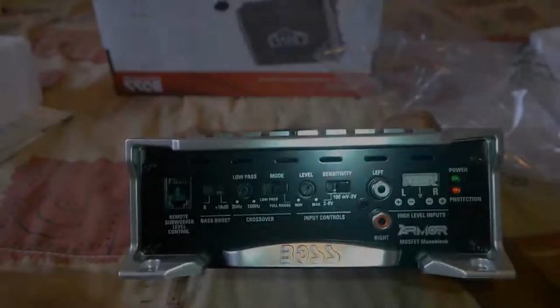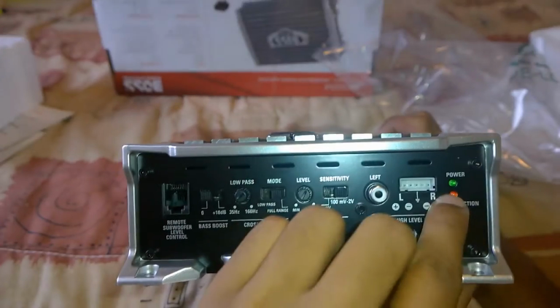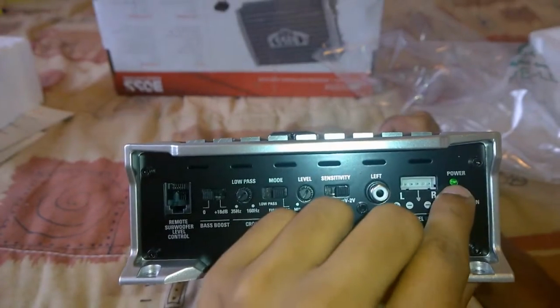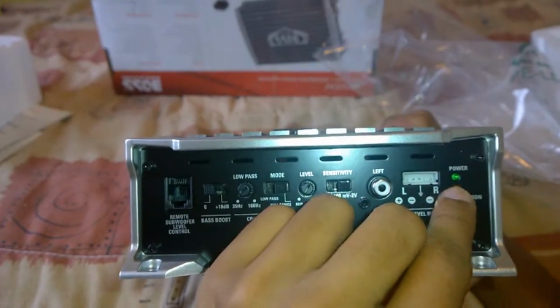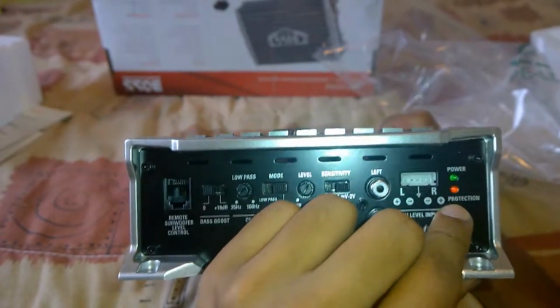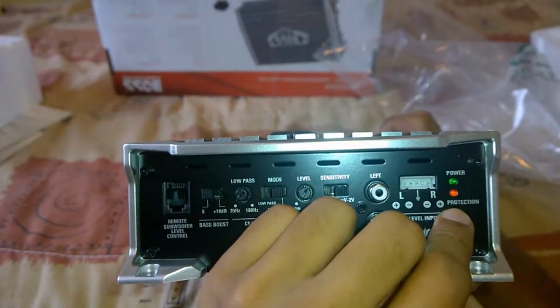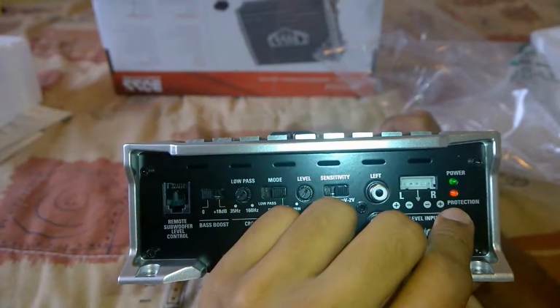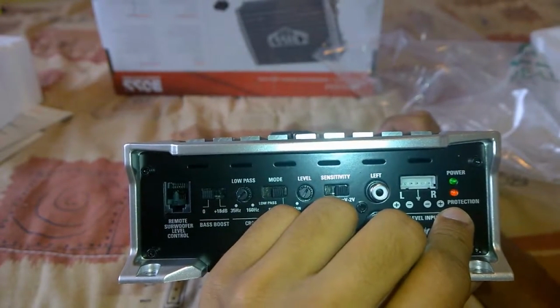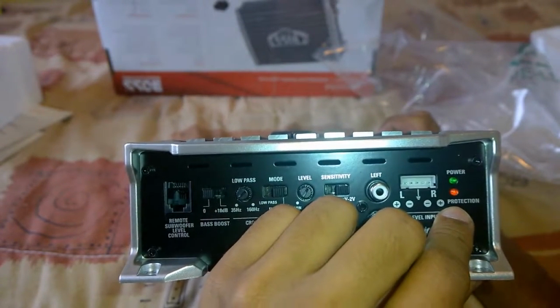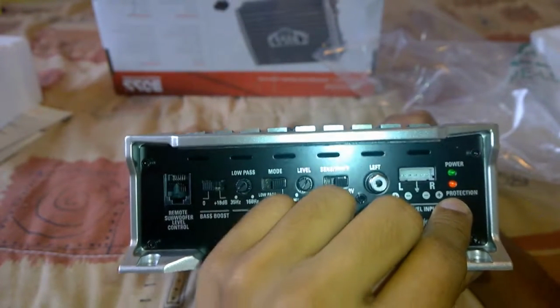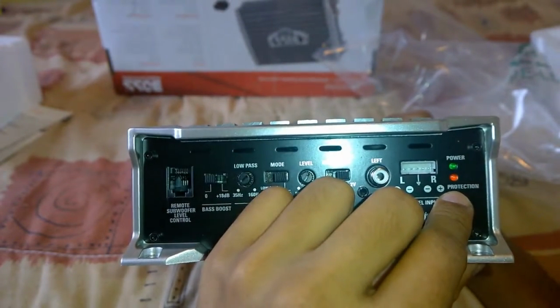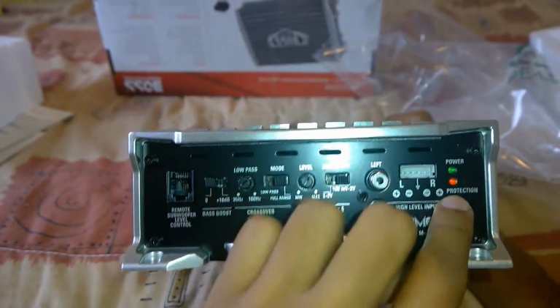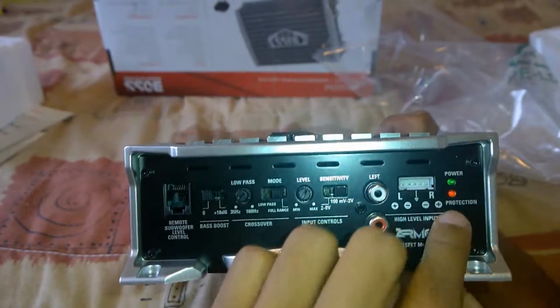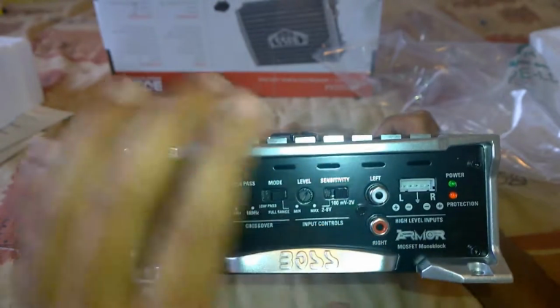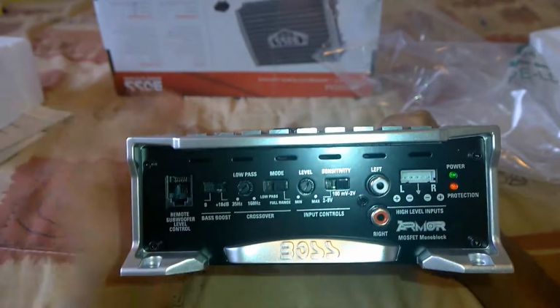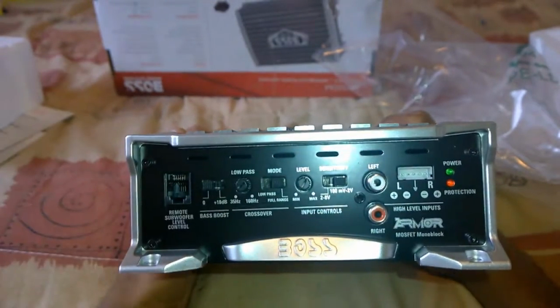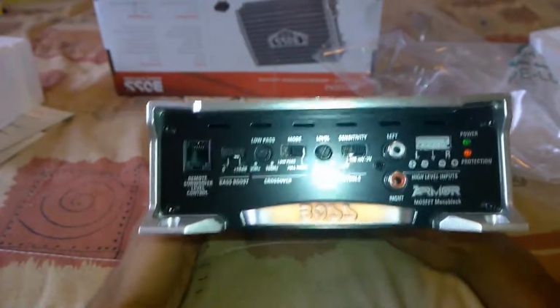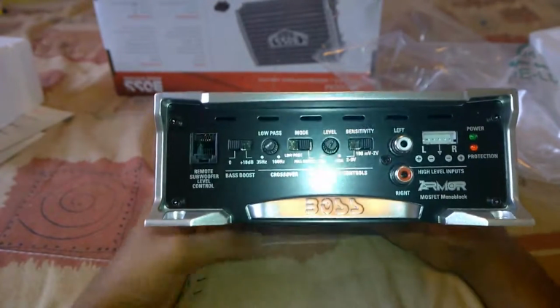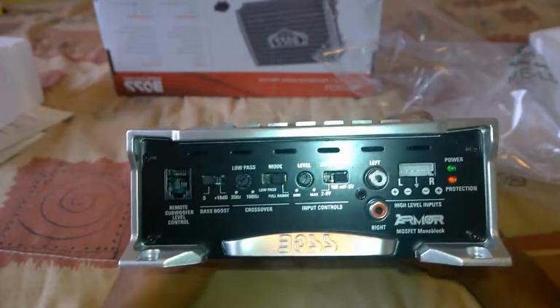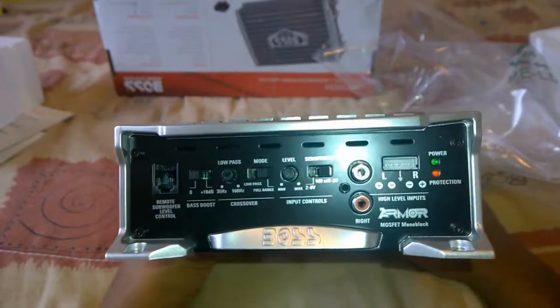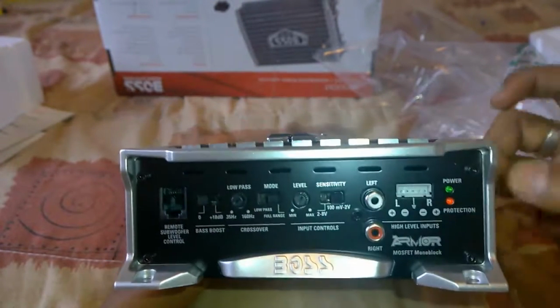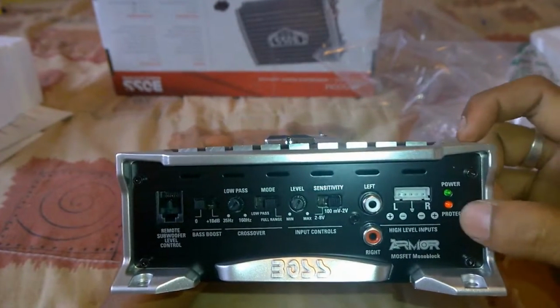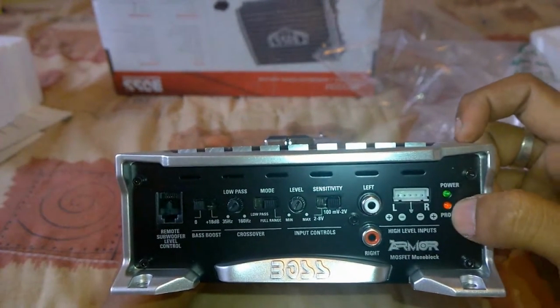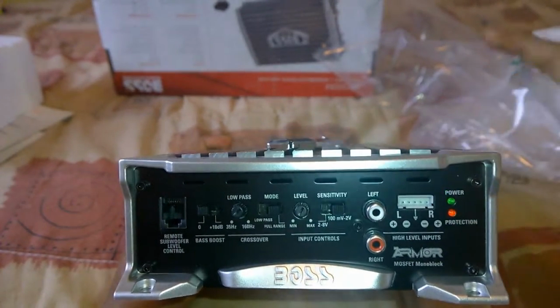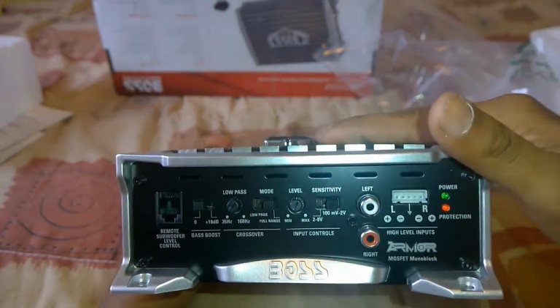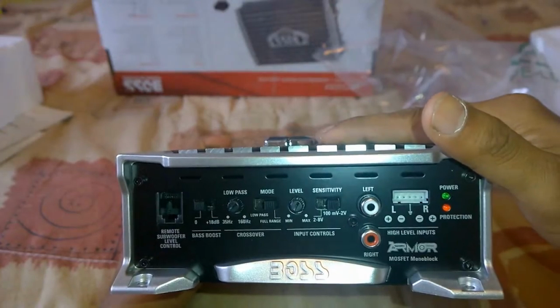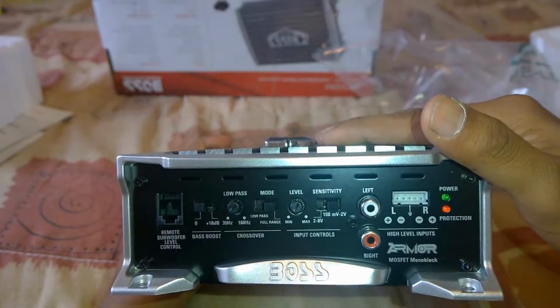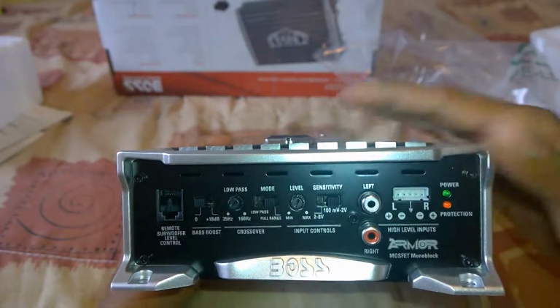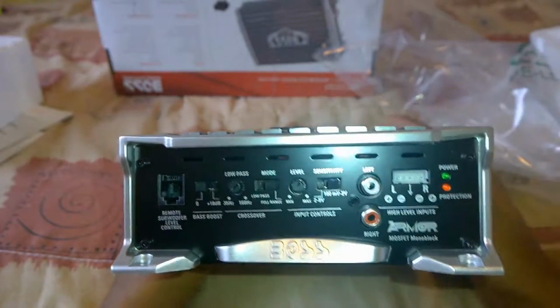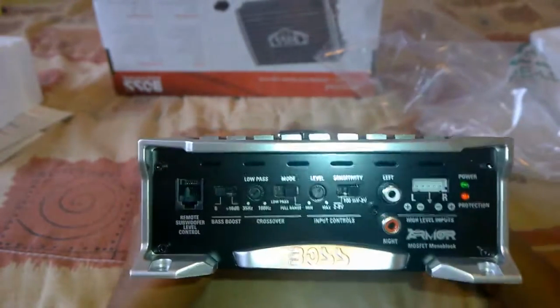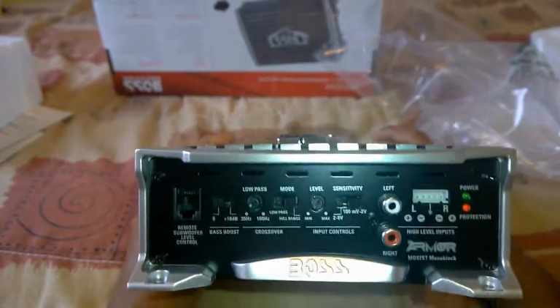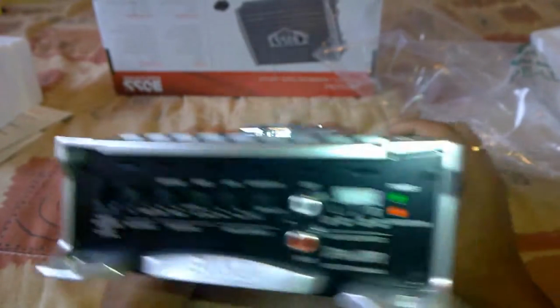The Boss Armor 1500M also has a power protection feature with an LED indicator, where the amplifier automatically shuts down at higher temperatures and due to any other voltage problems.